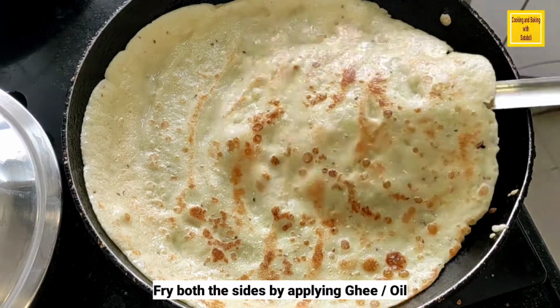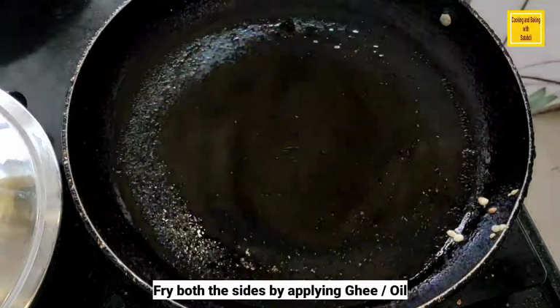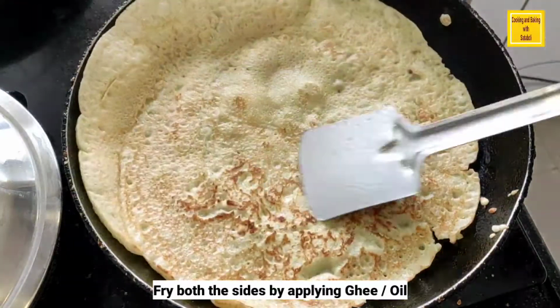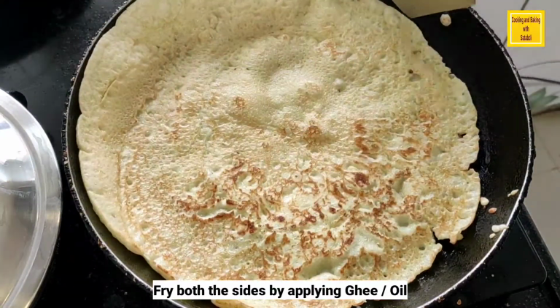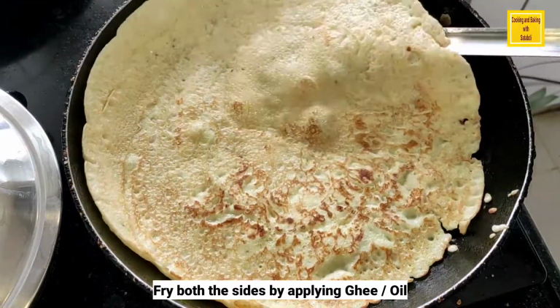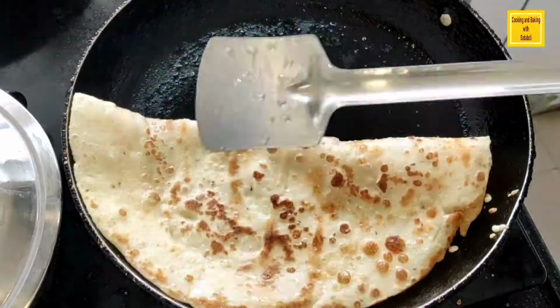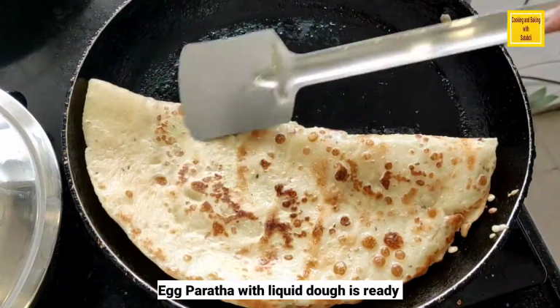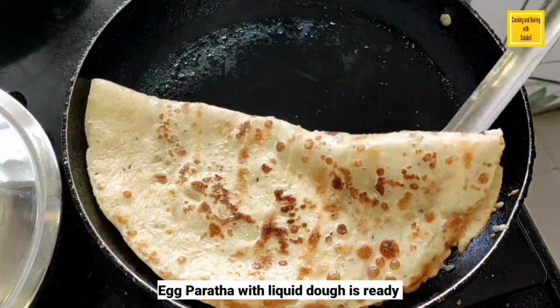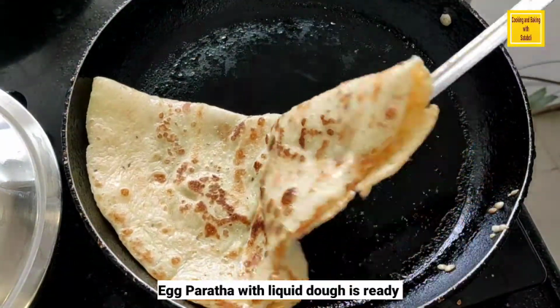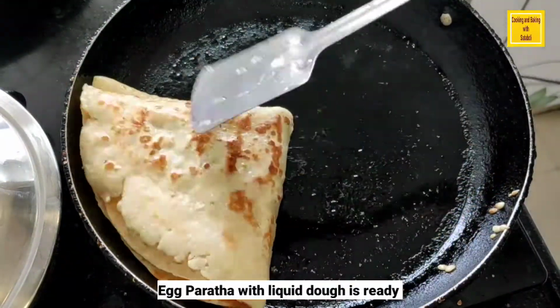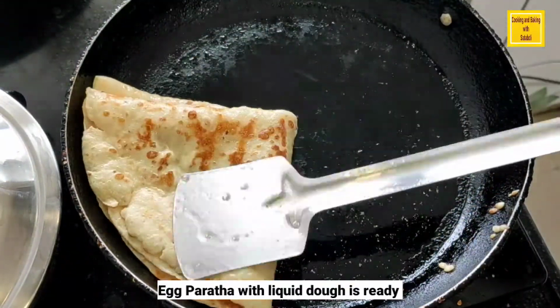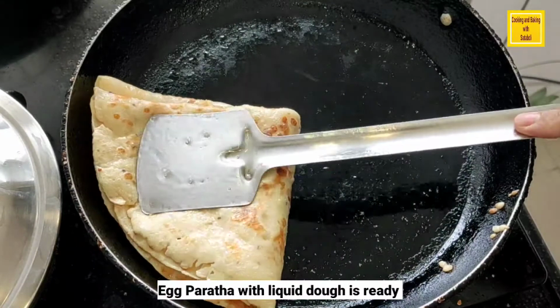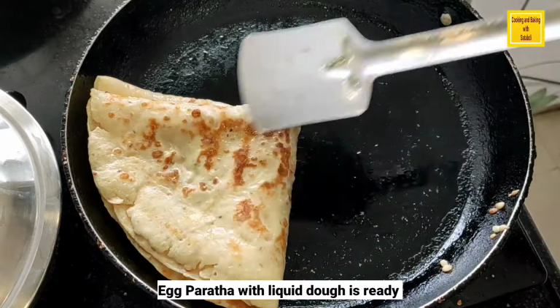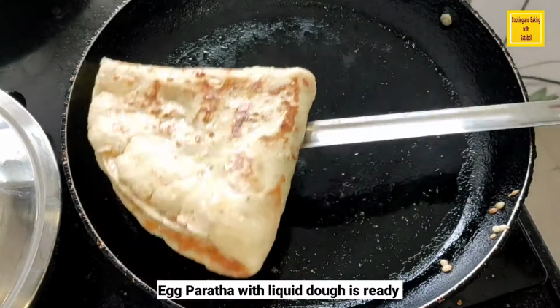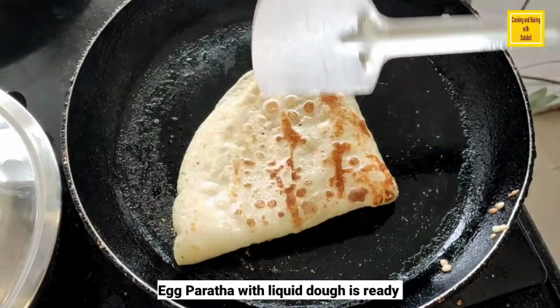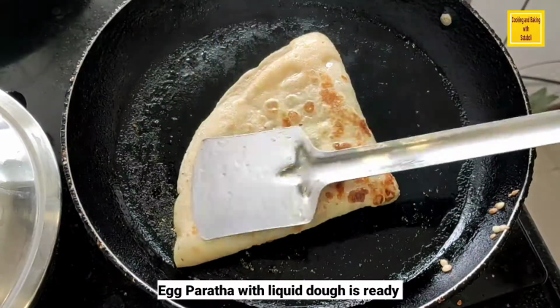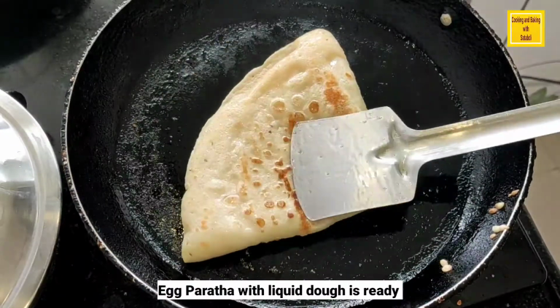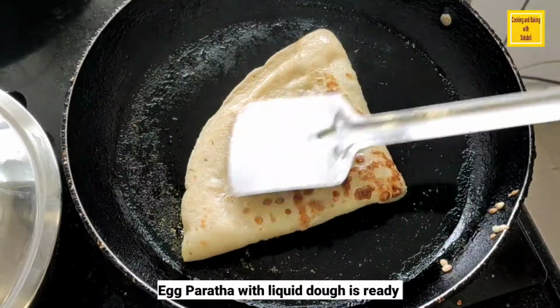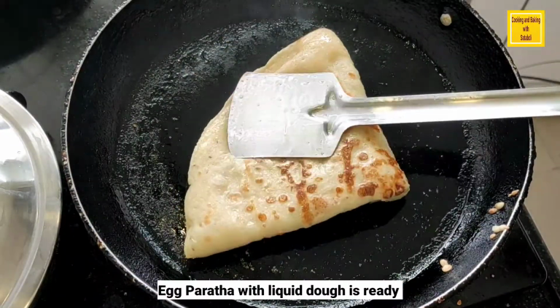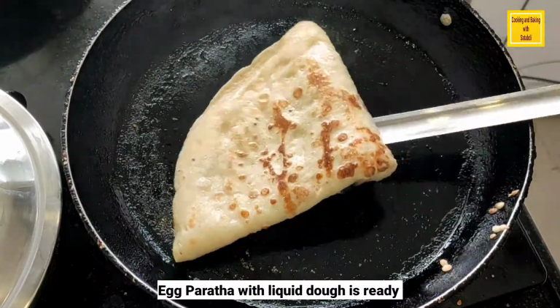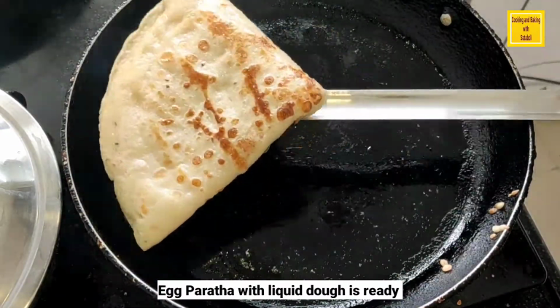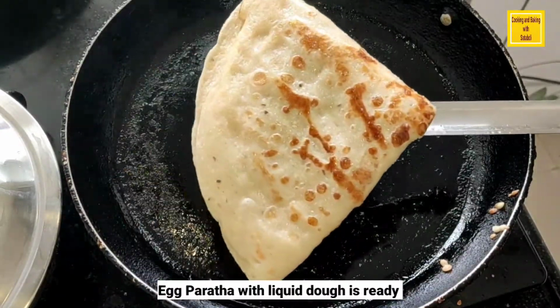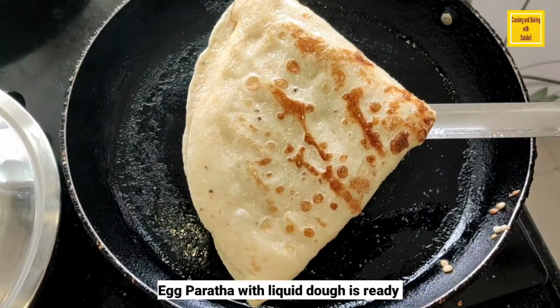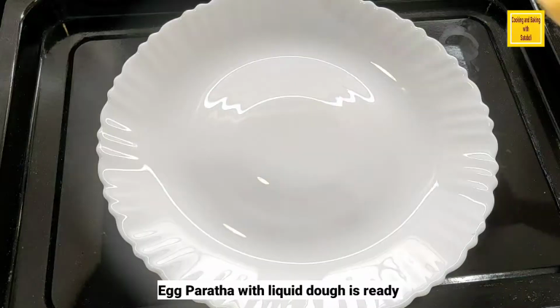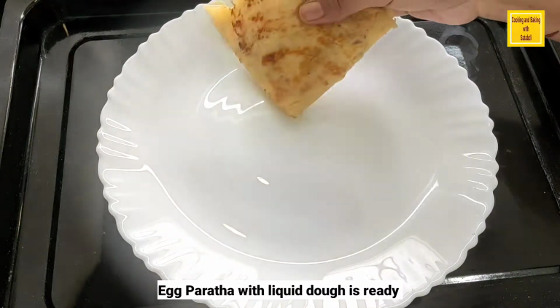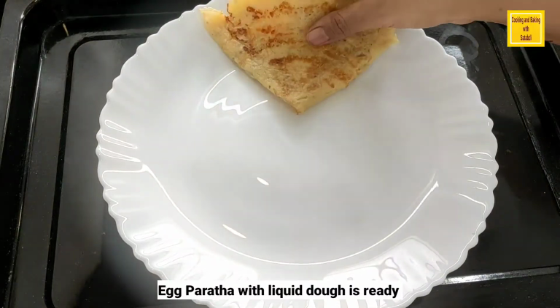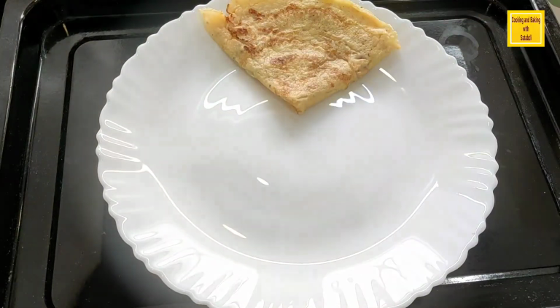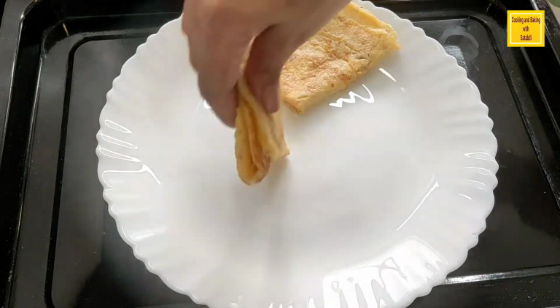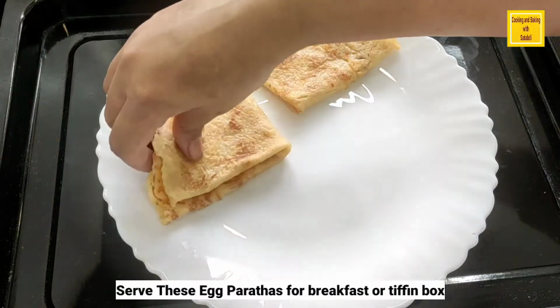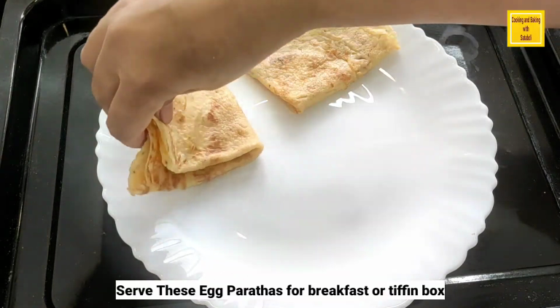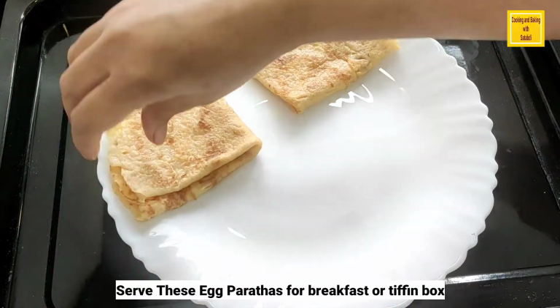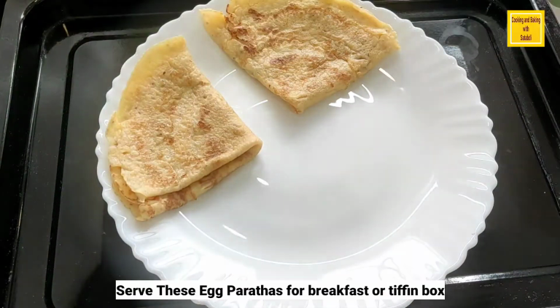With the batter measurements I have given, you can make about 5 large-sized egg parathas. You can serve this egg paratha with tomato ketchup, pickle, butter, or any spicy gravy of your choice.